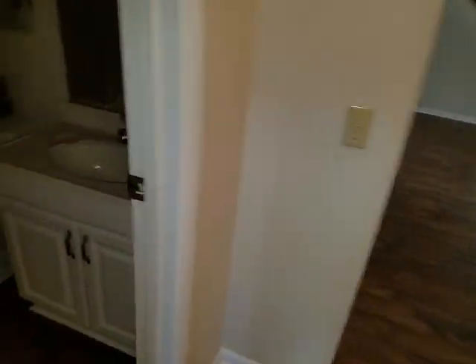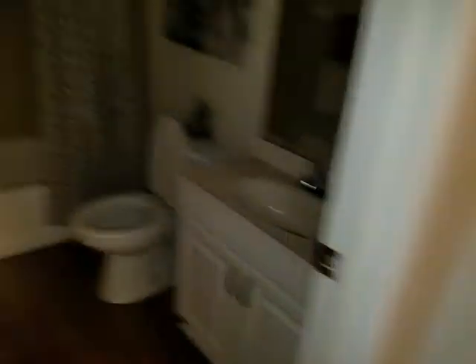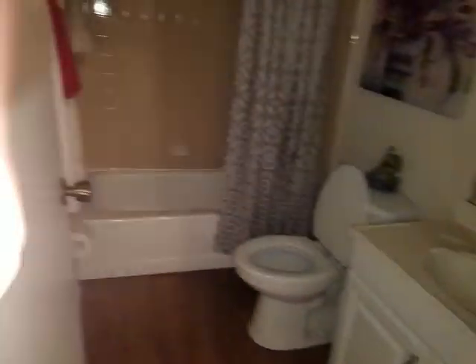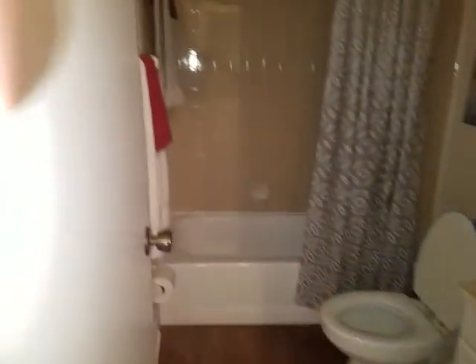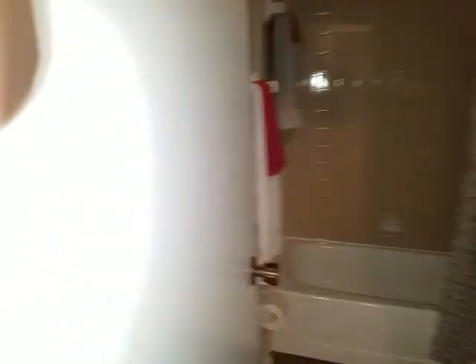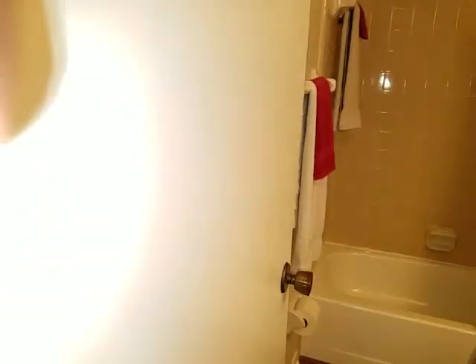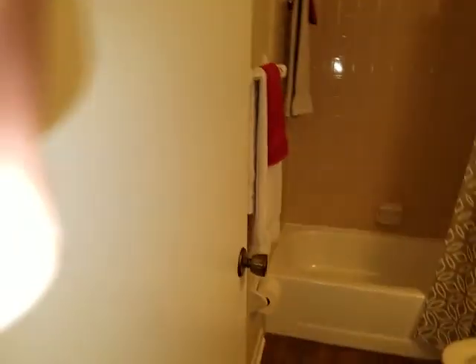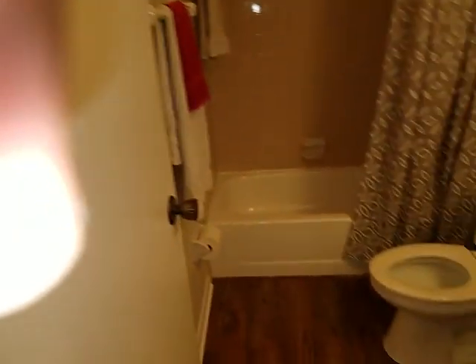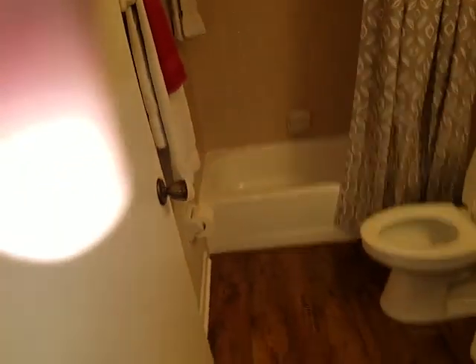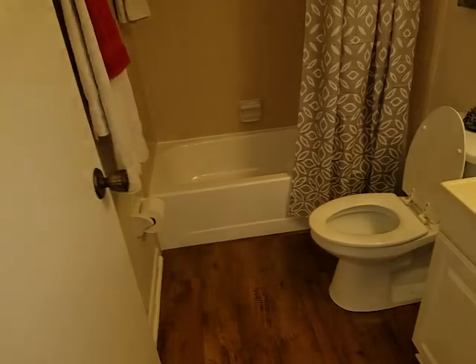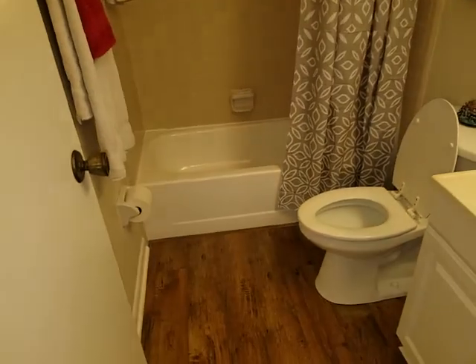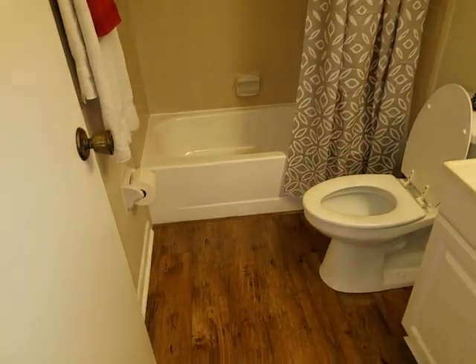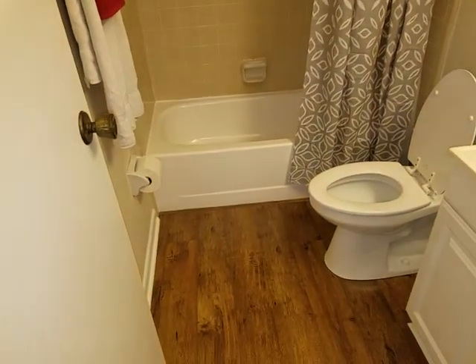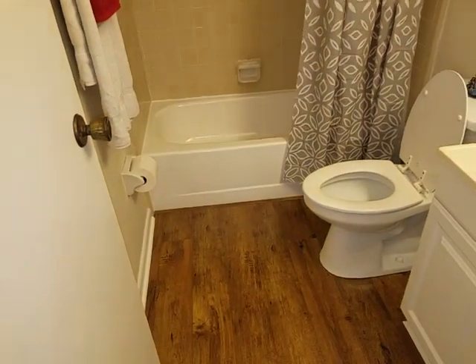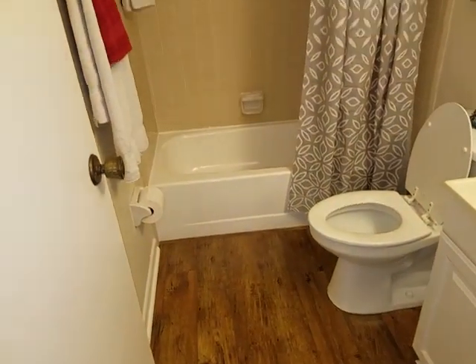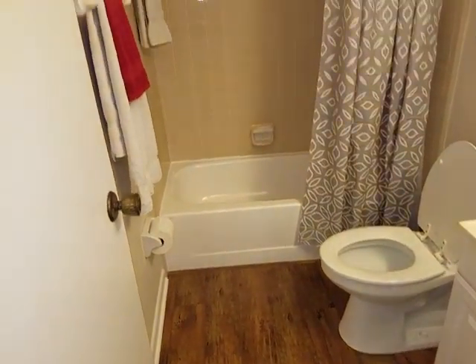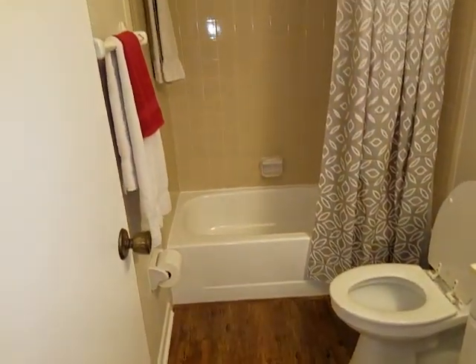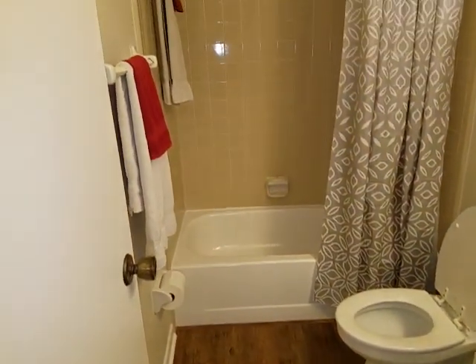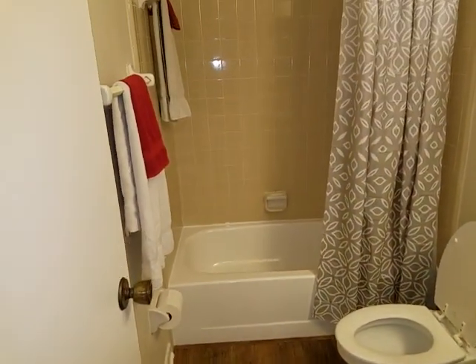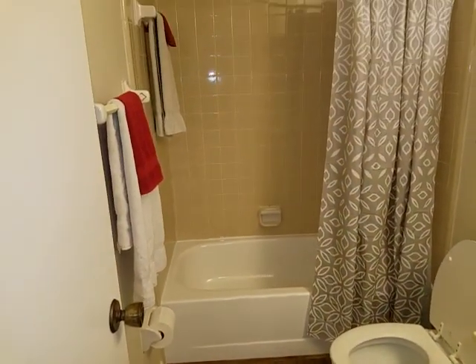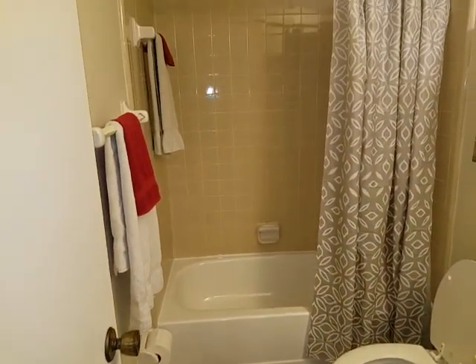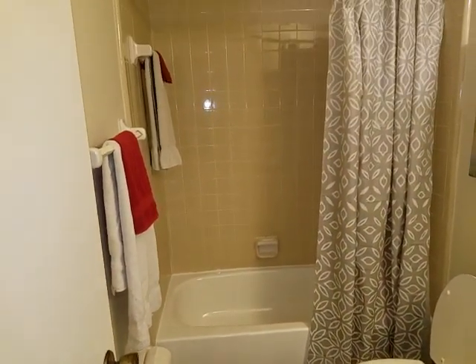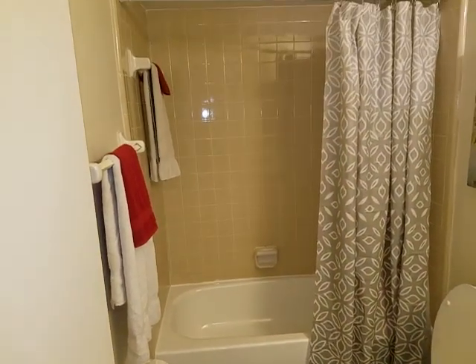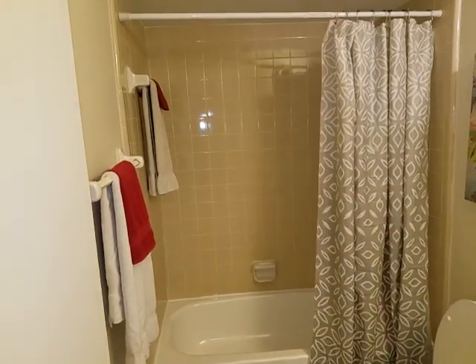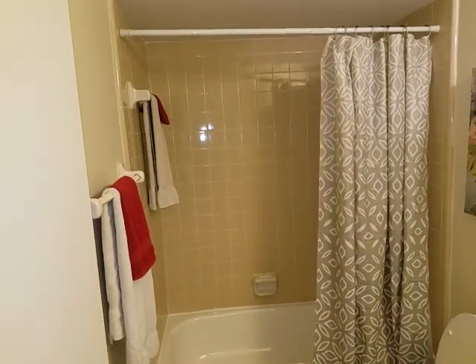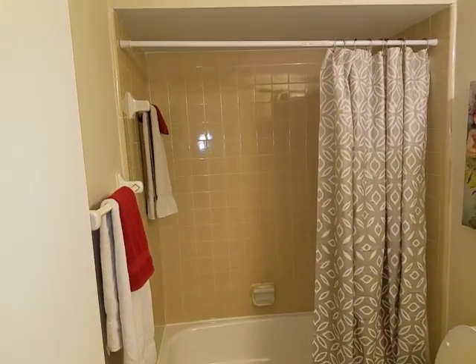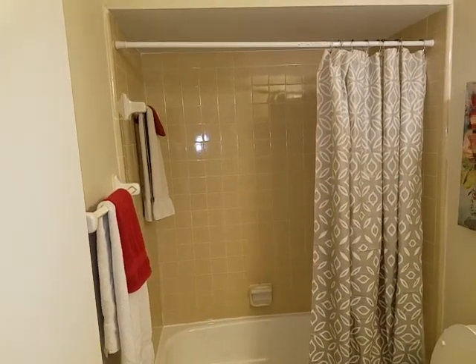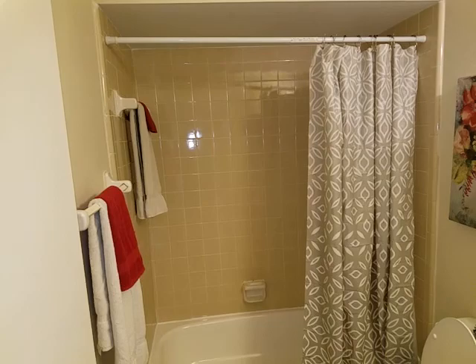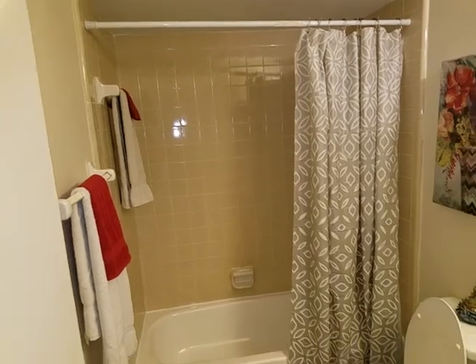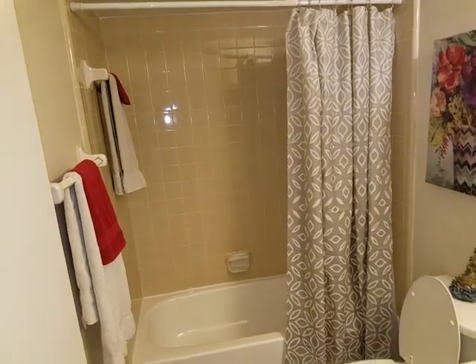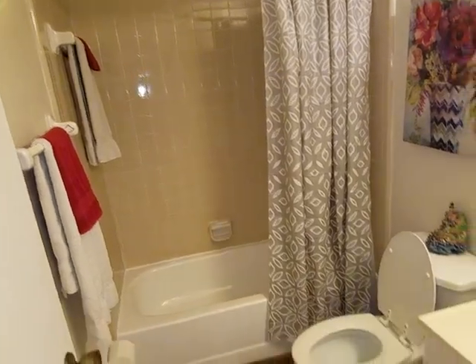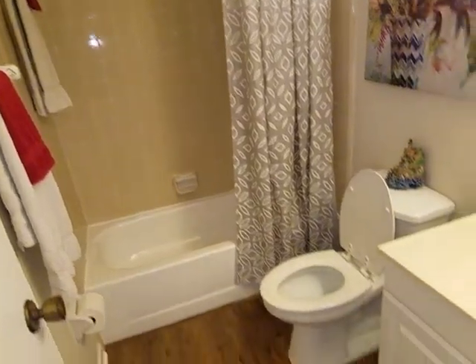We have the guest hall bath, tub-shower combo.